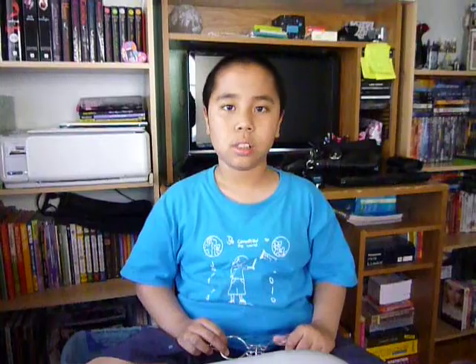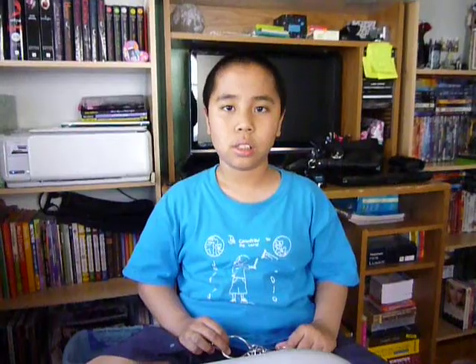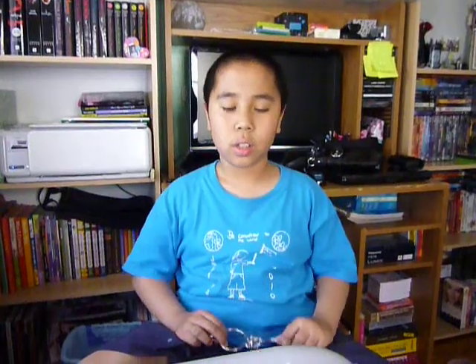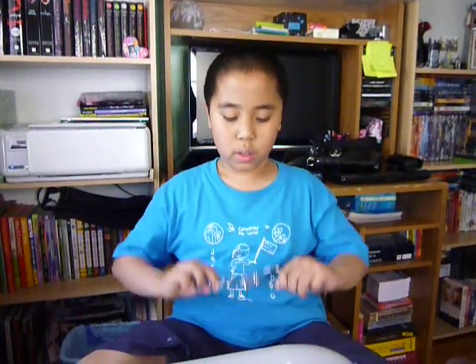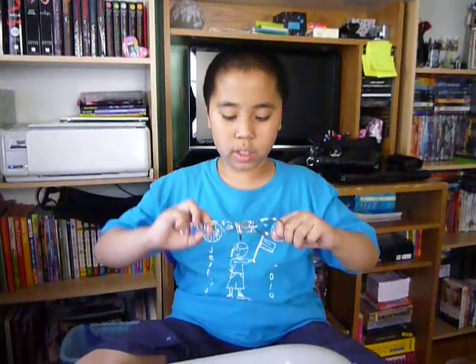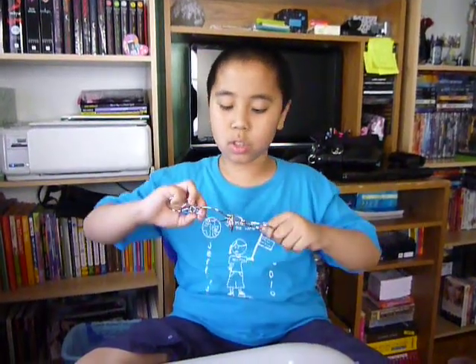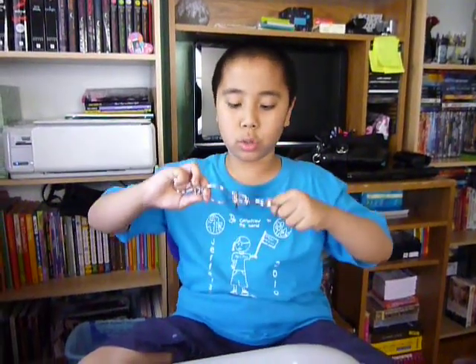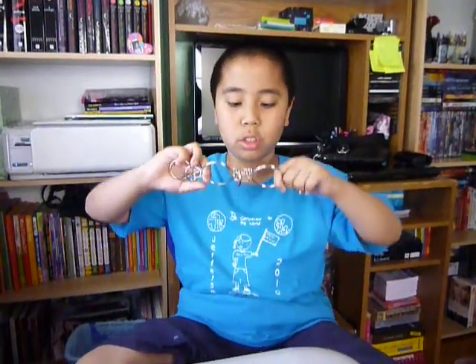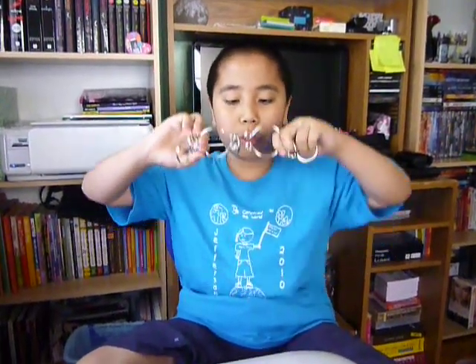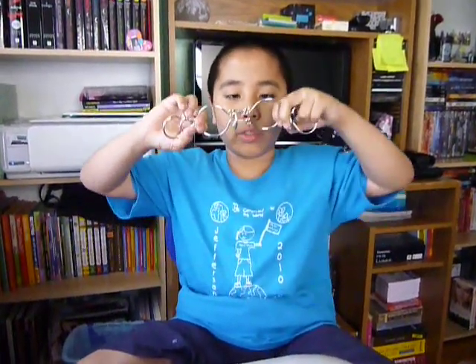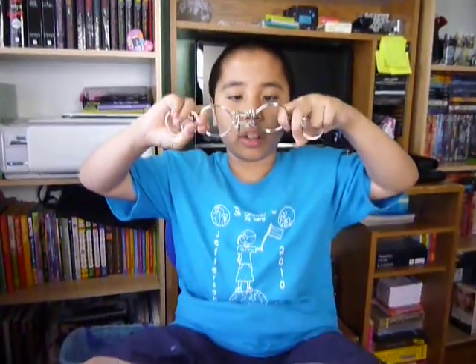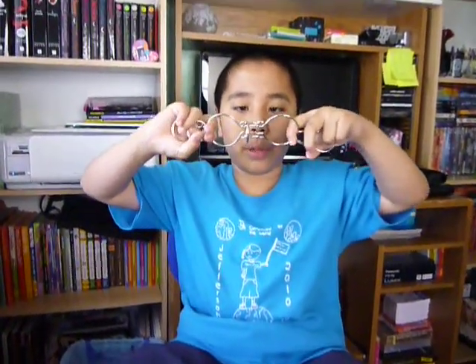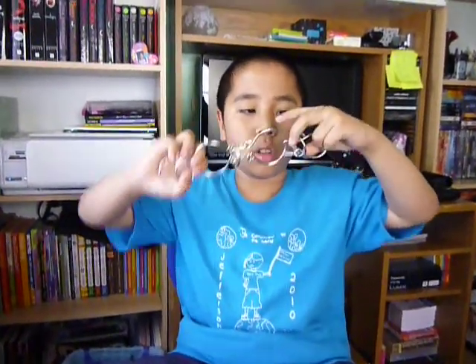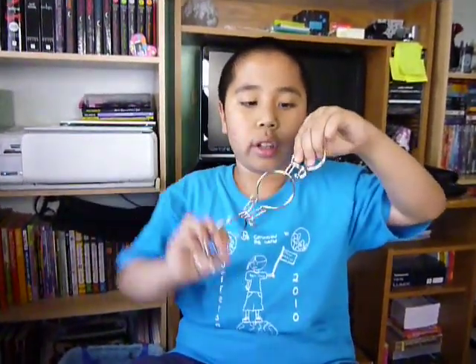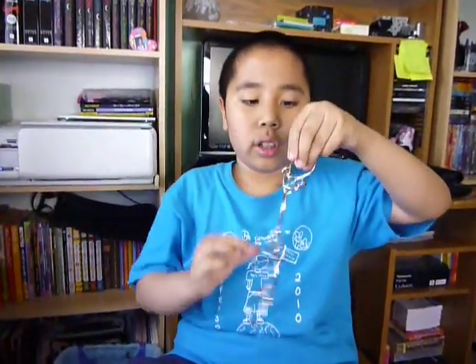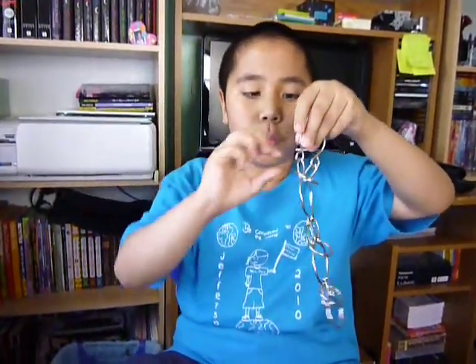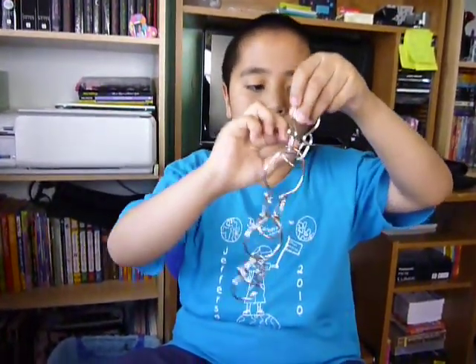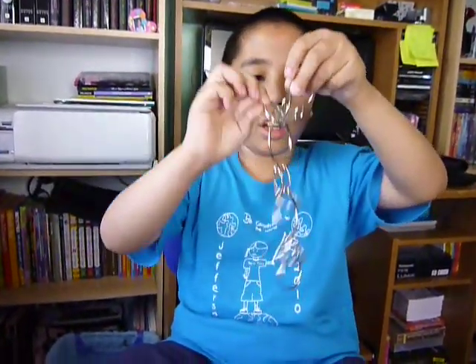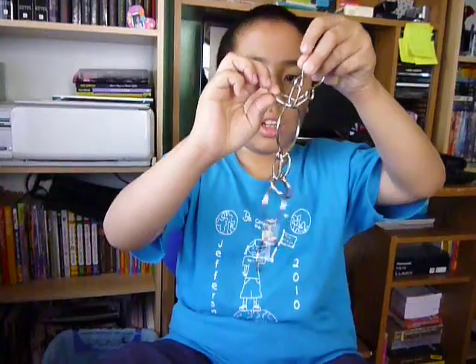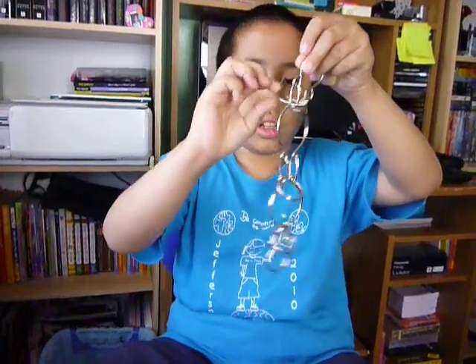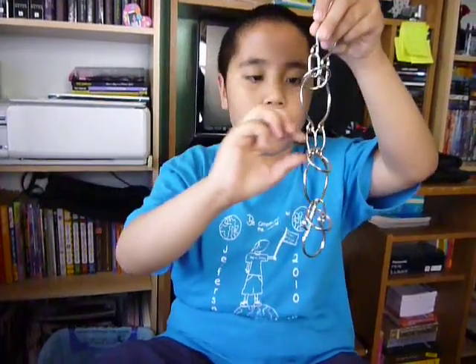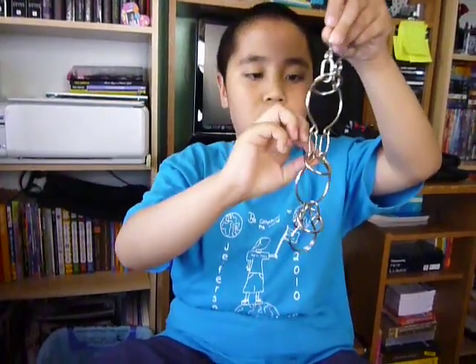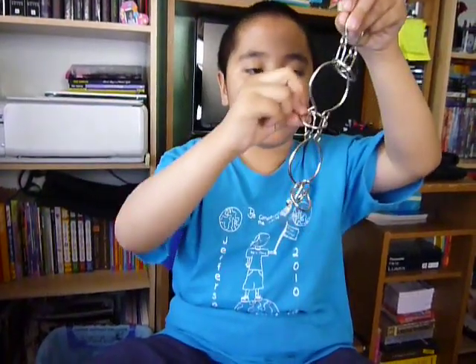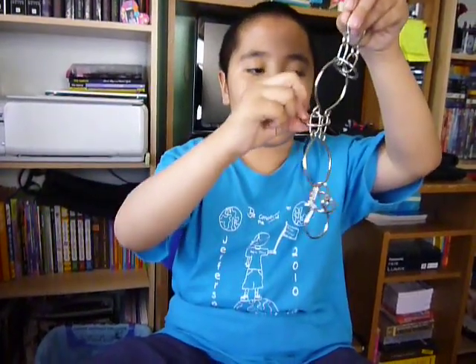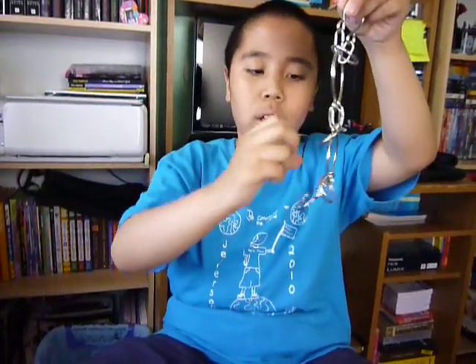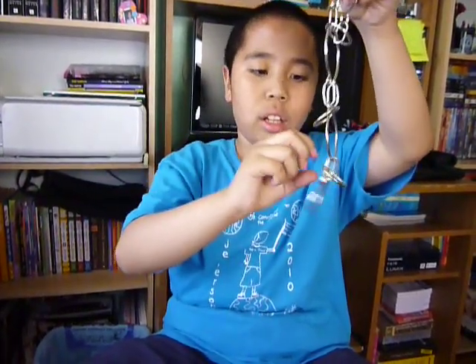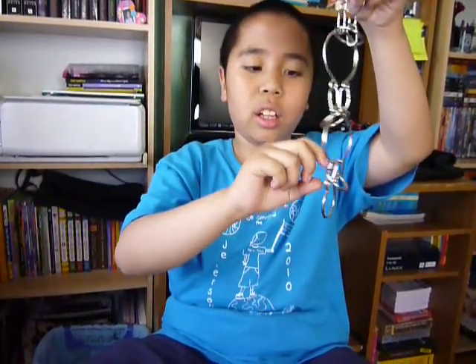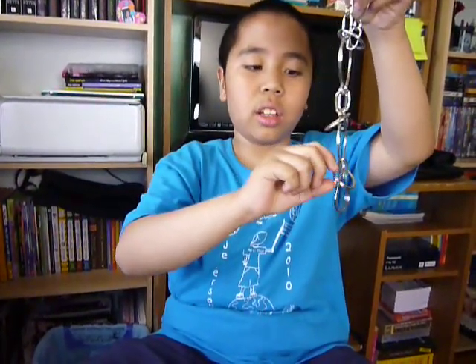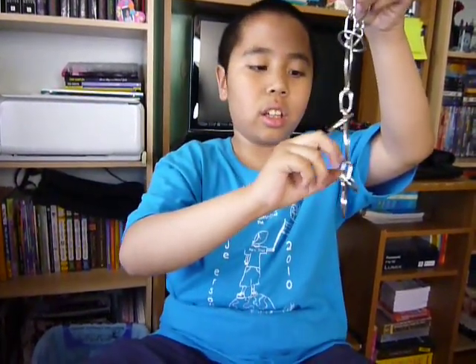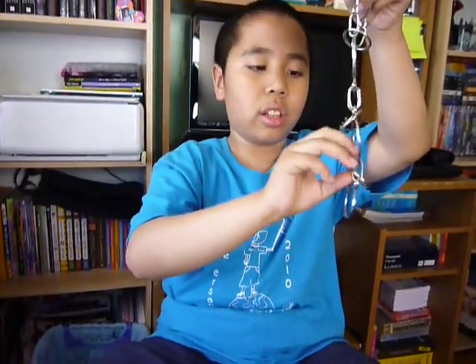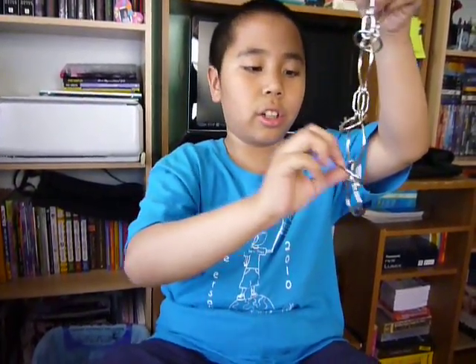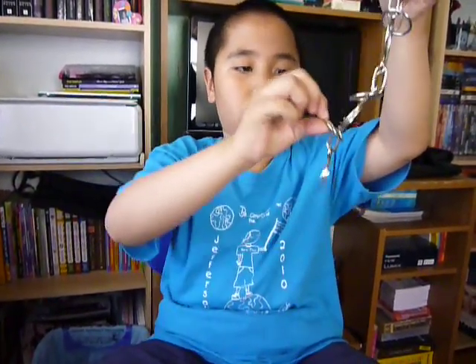This is the solution to the three ring puzzle. The first ring, the second ring, and the third ring.